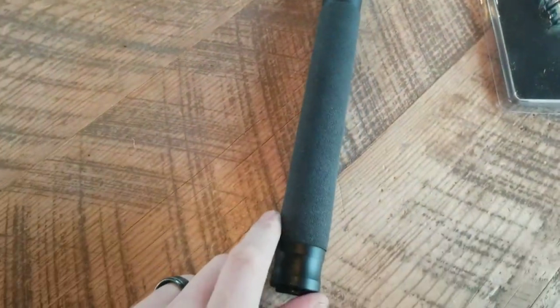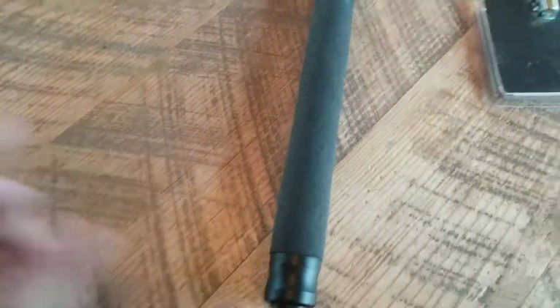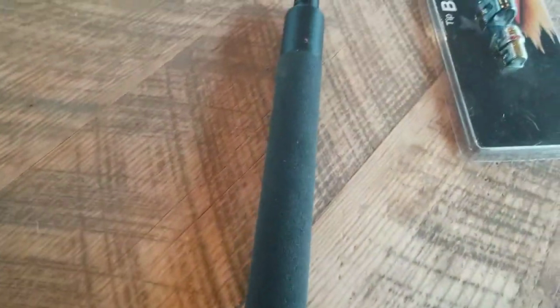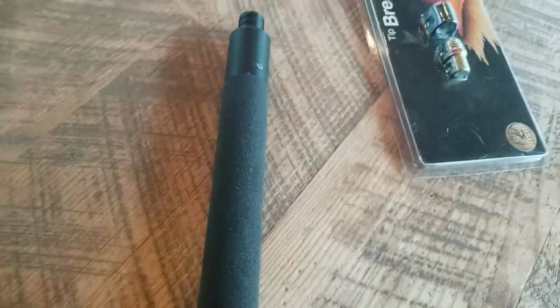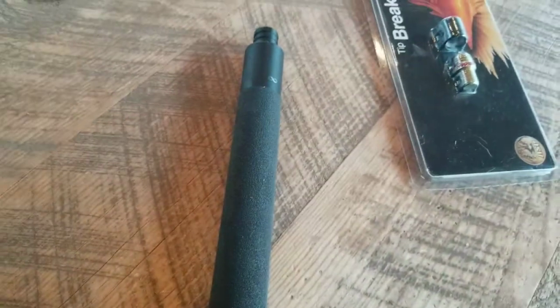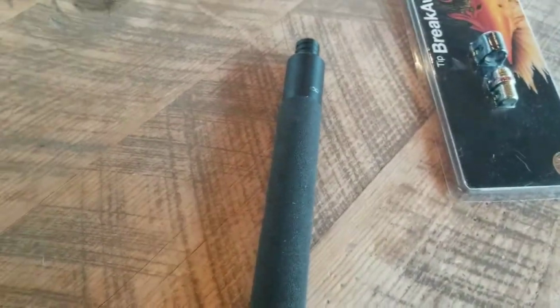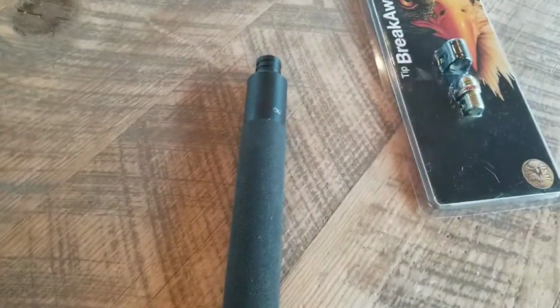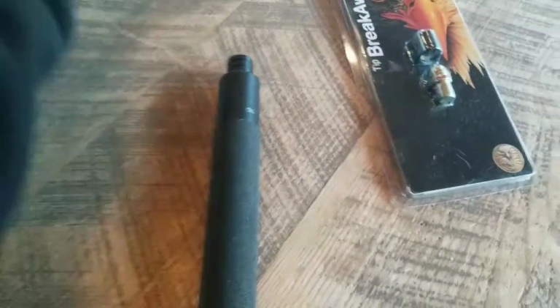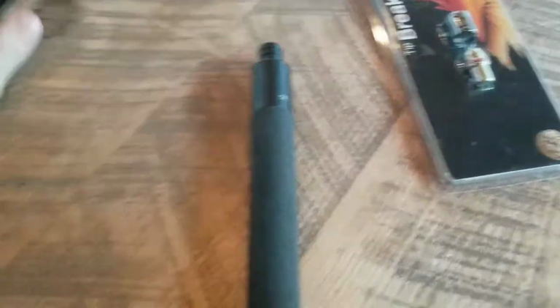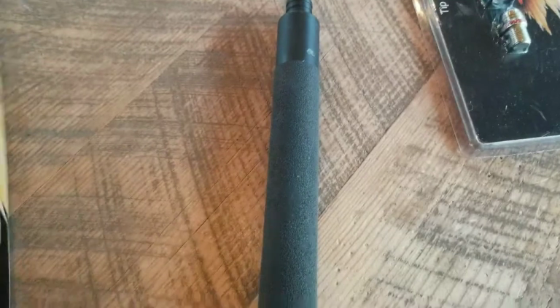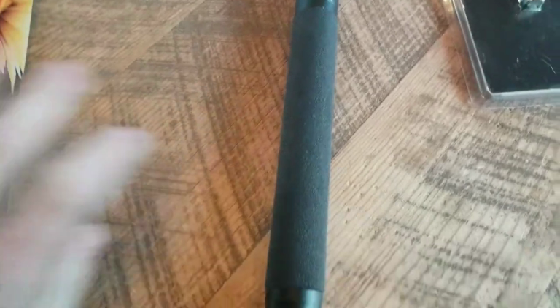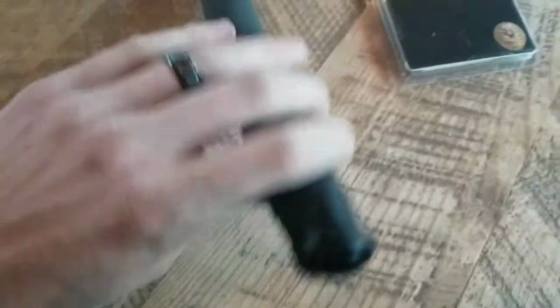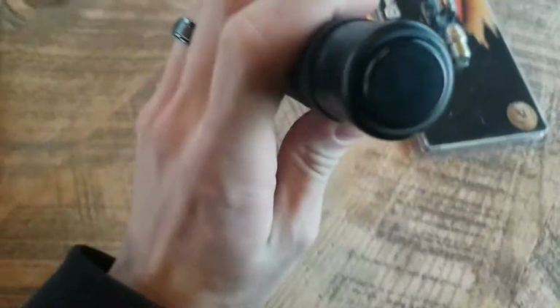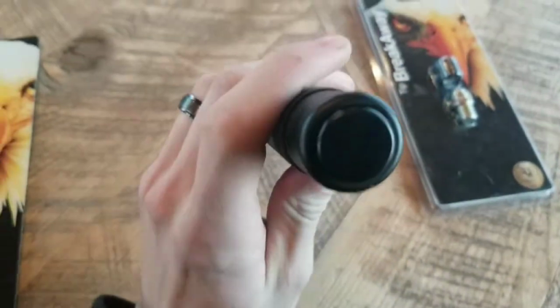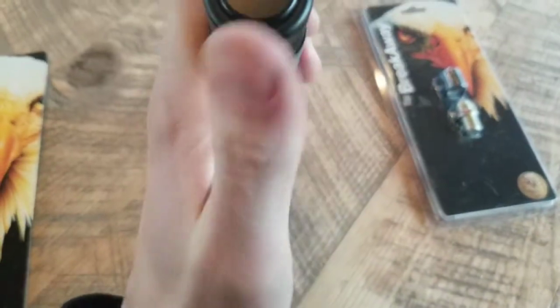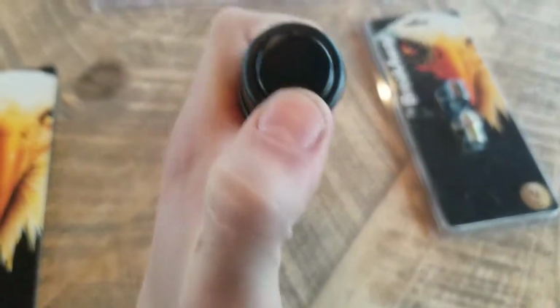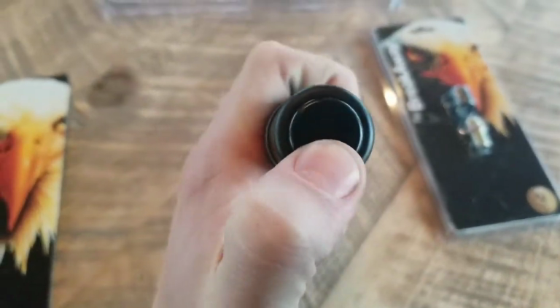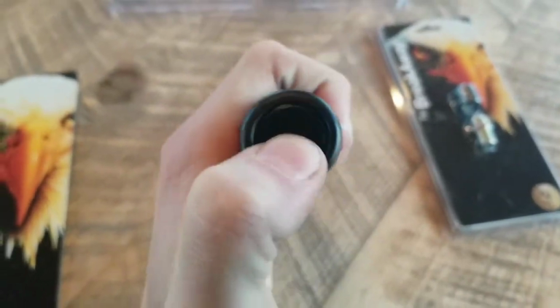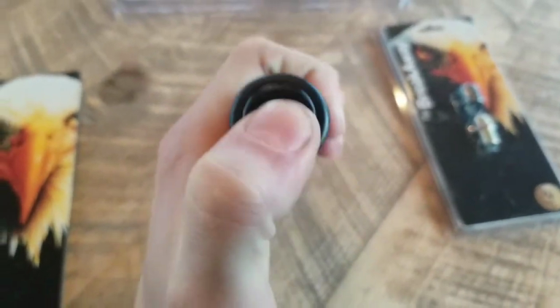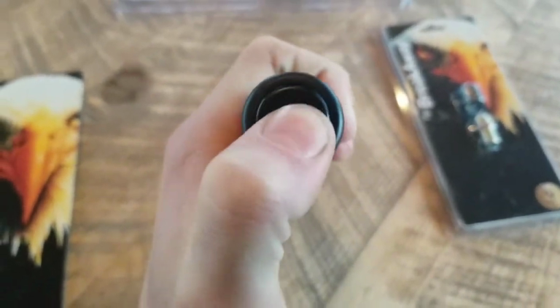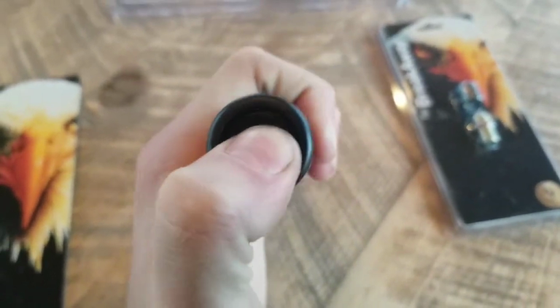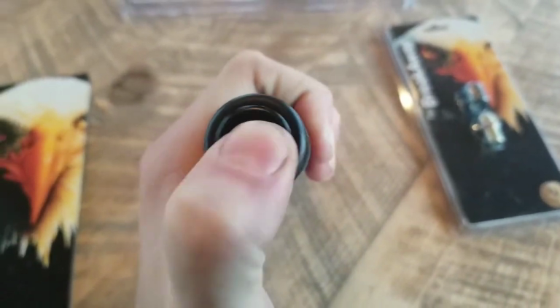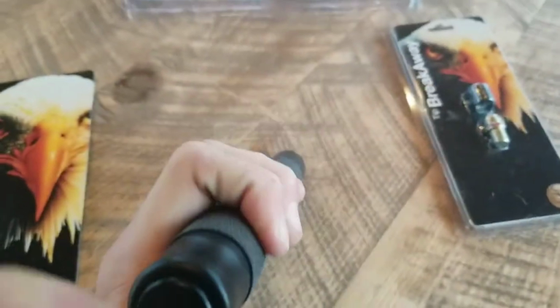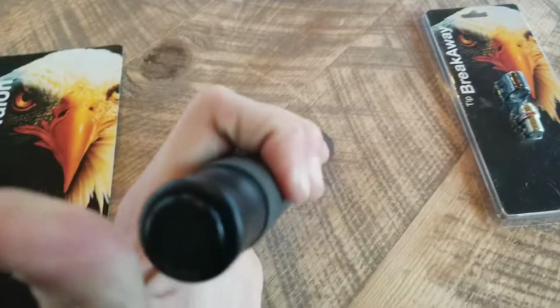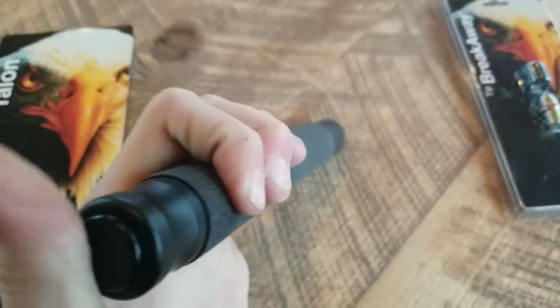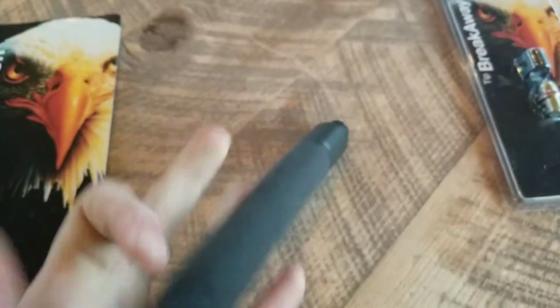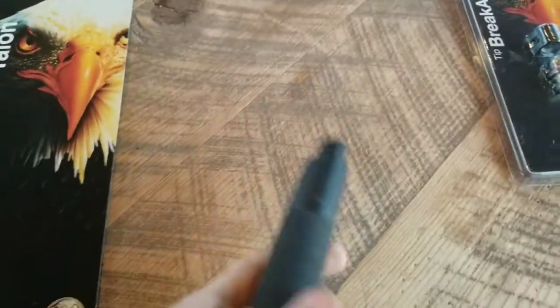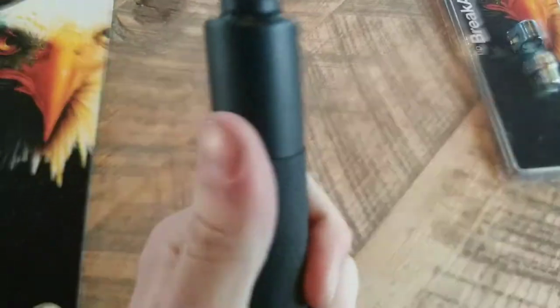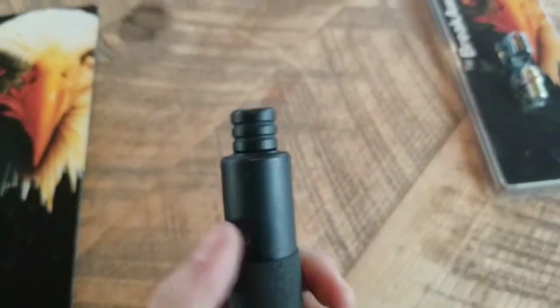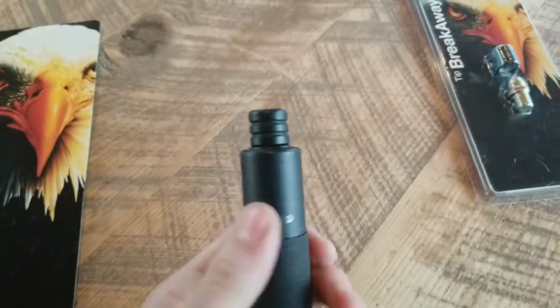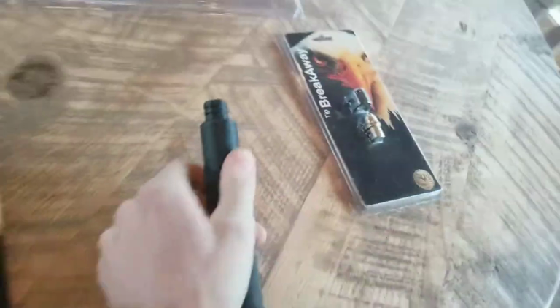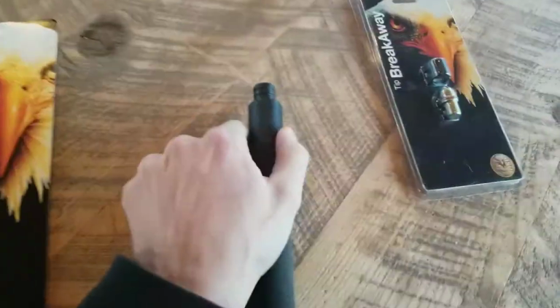I got the model that has the push button and not the full cap. I don't like the full cap — I think it would fall too easily.